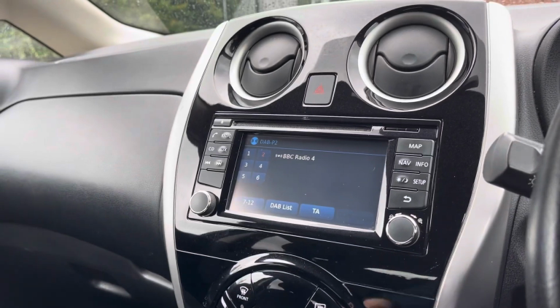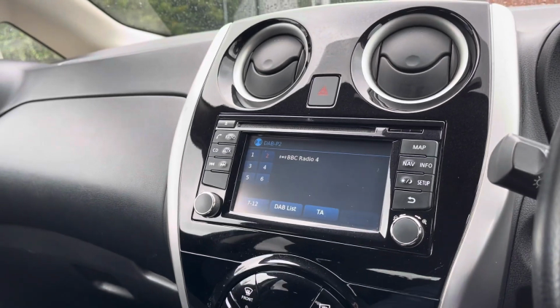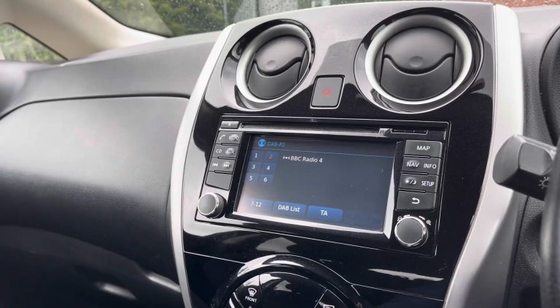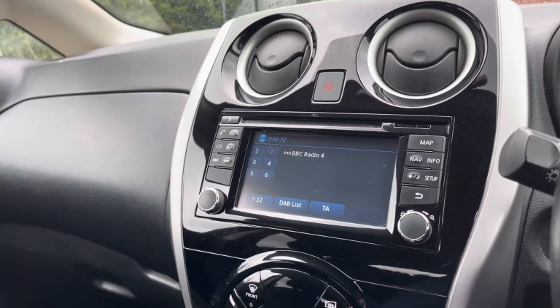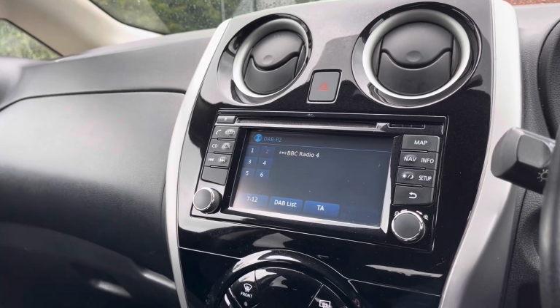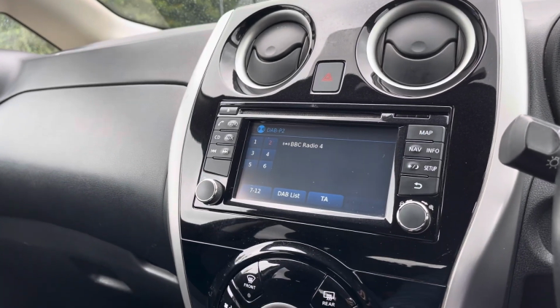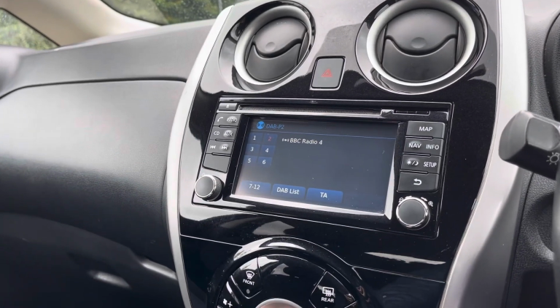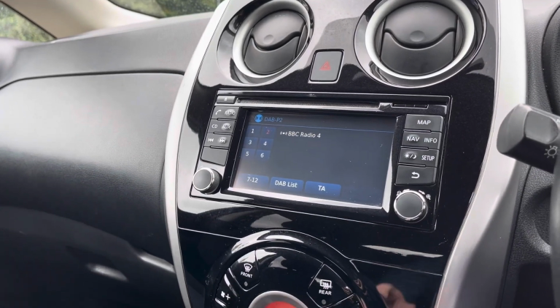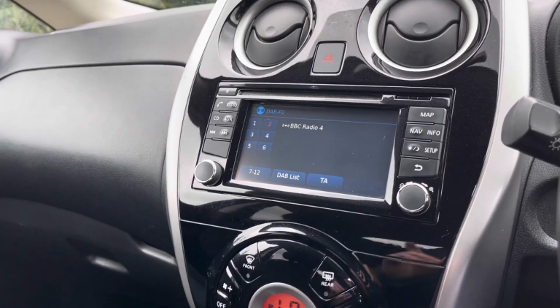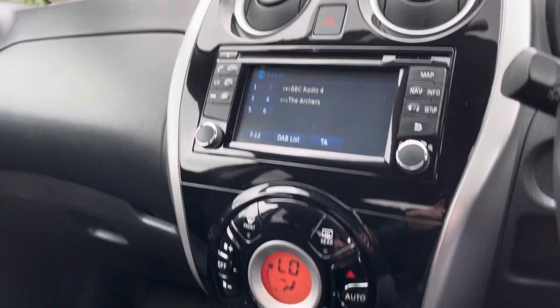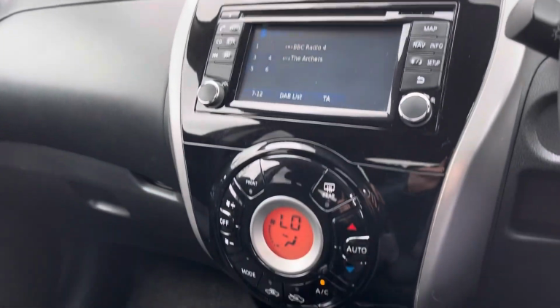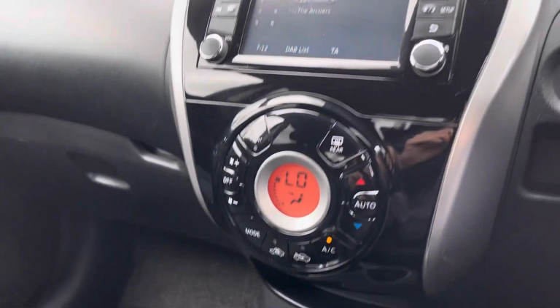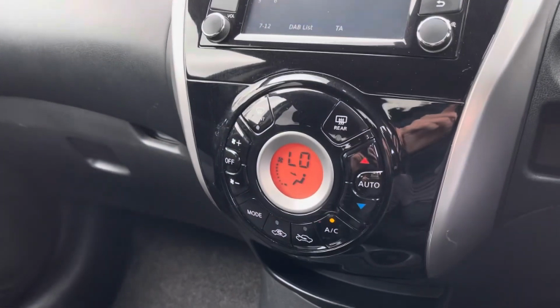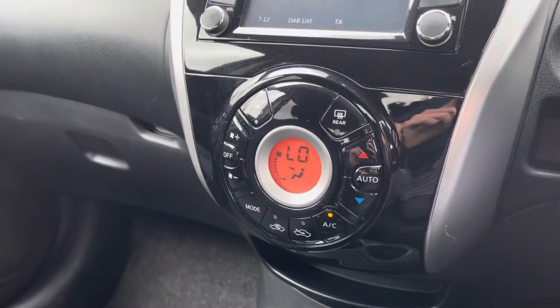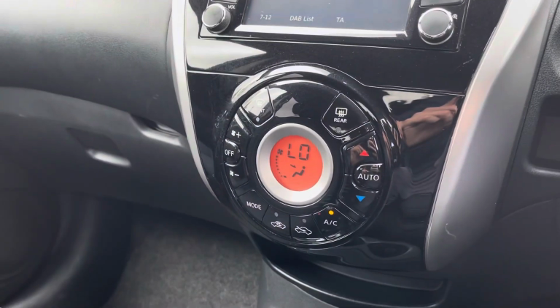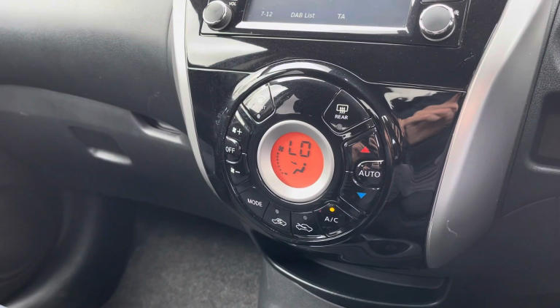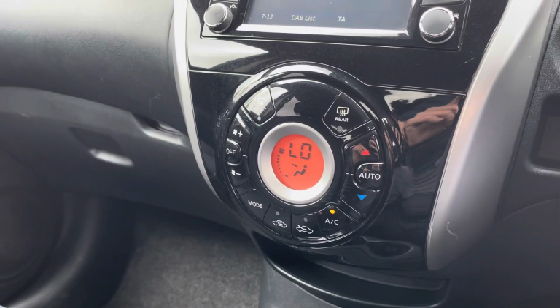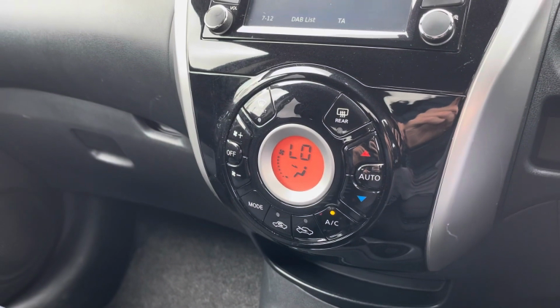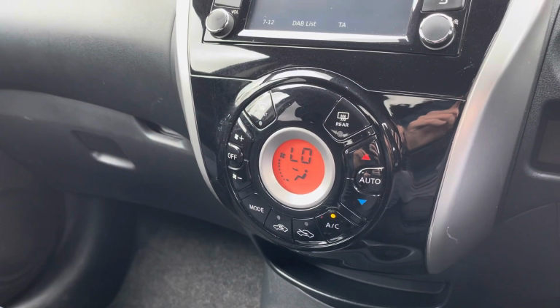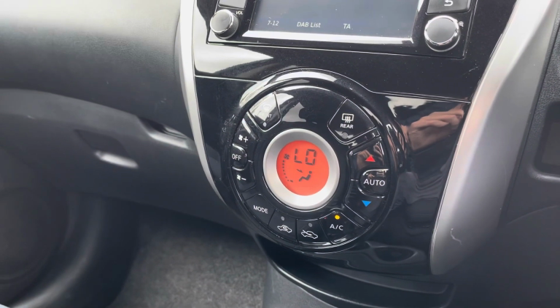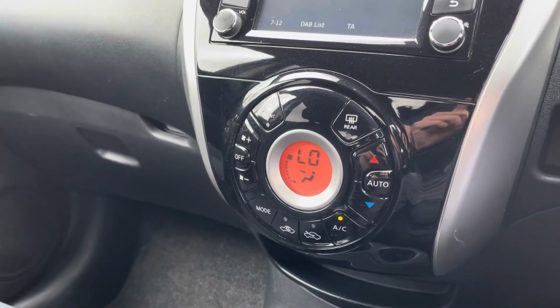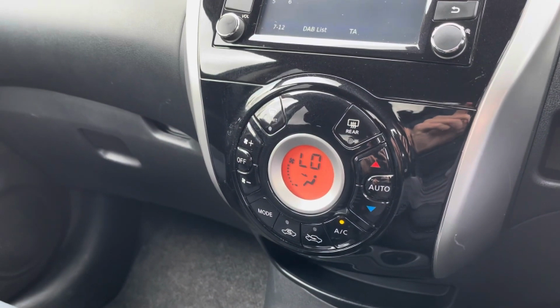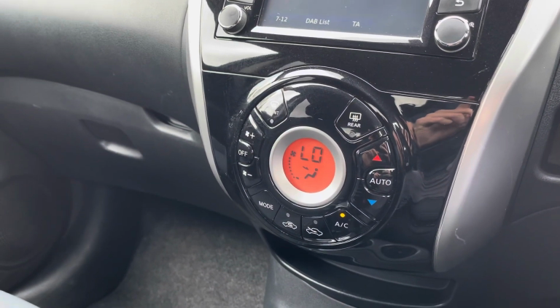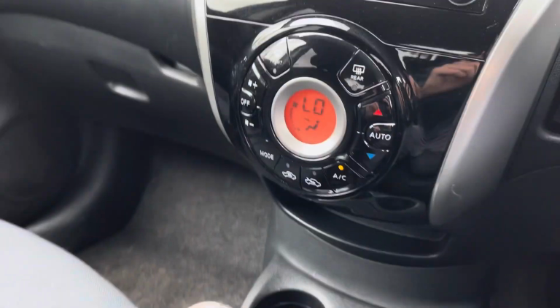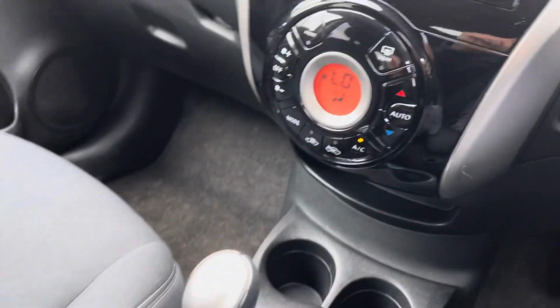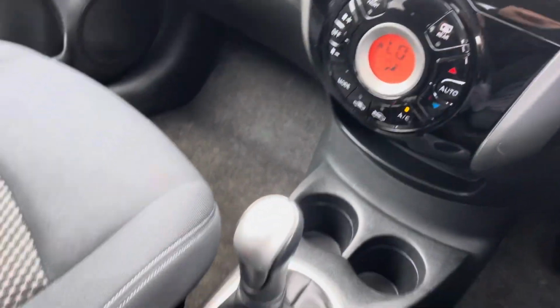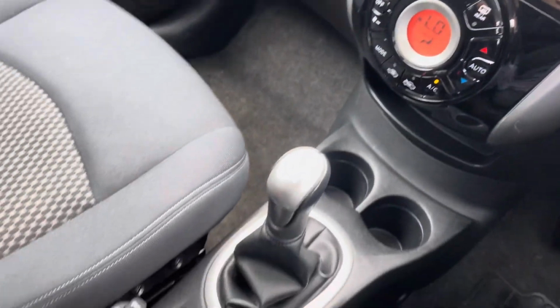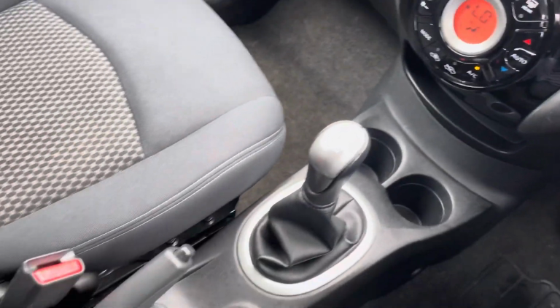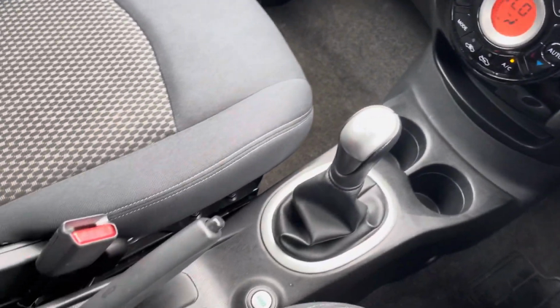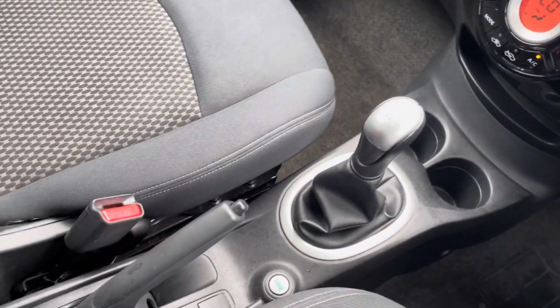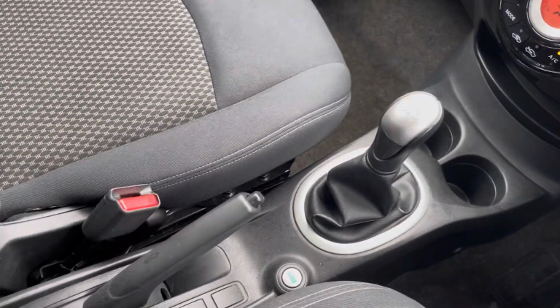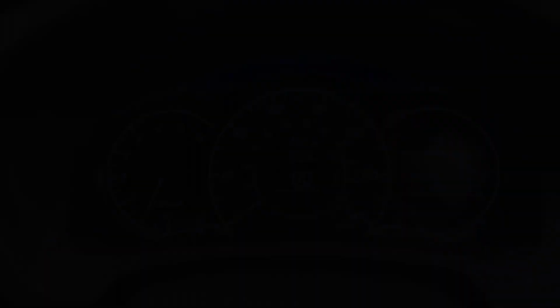You can also play your favourite songs via the media option as well. Below that you do have your climate controls, which are very easy to use, as well as your manual gearbox and your manual handbrake.